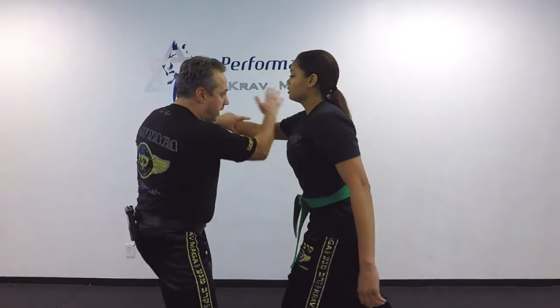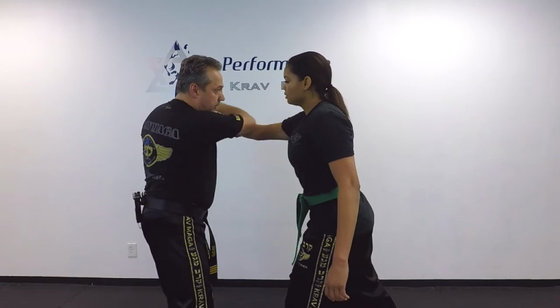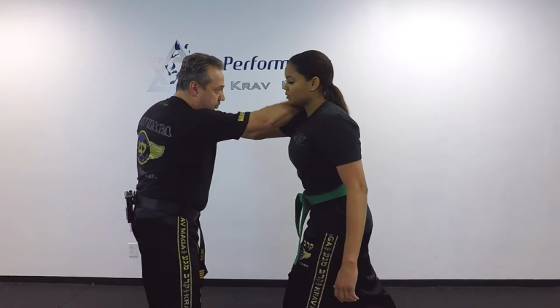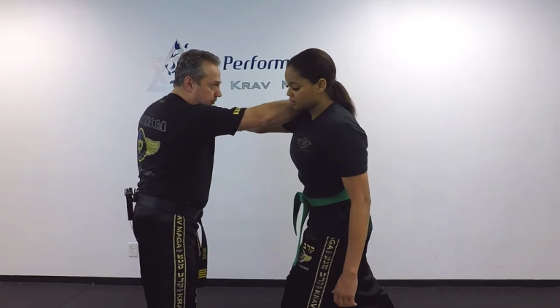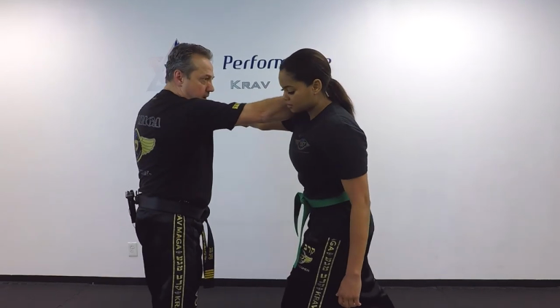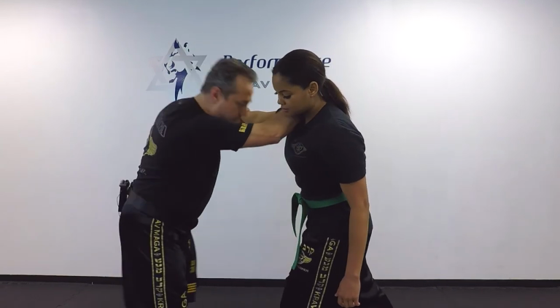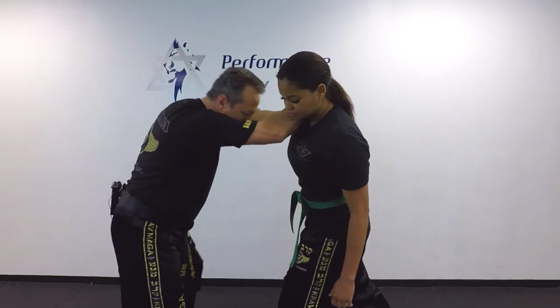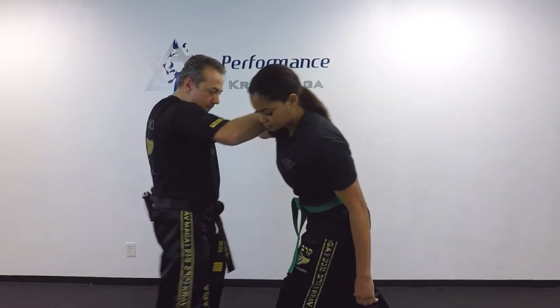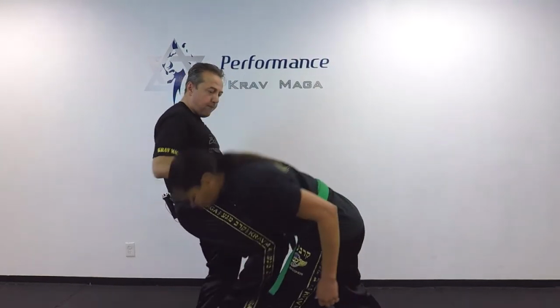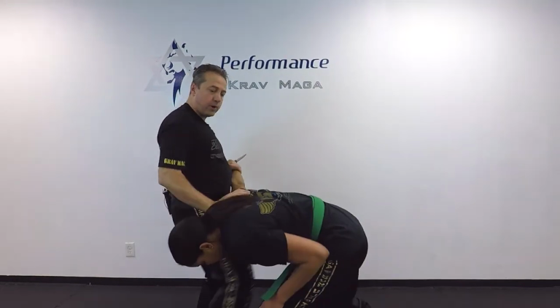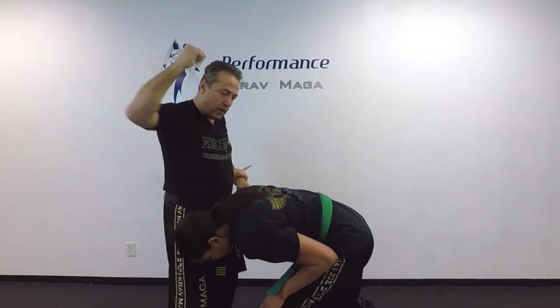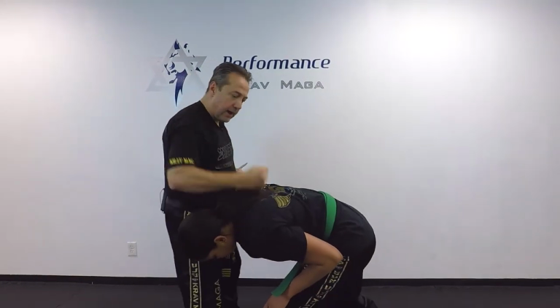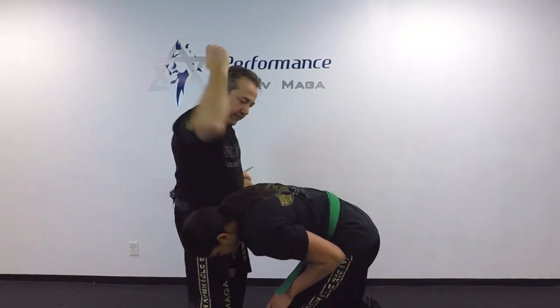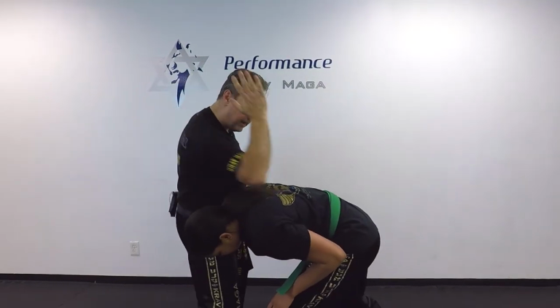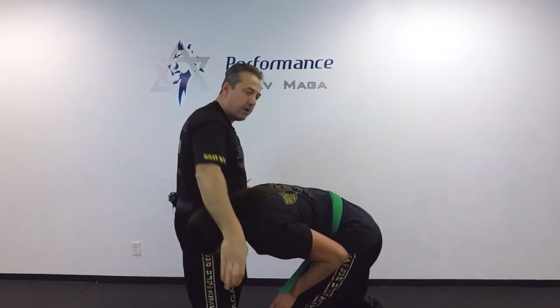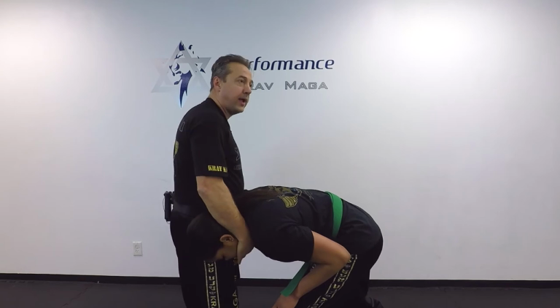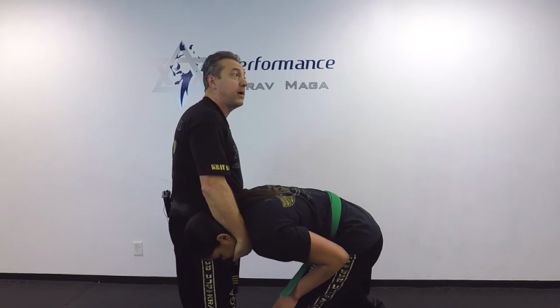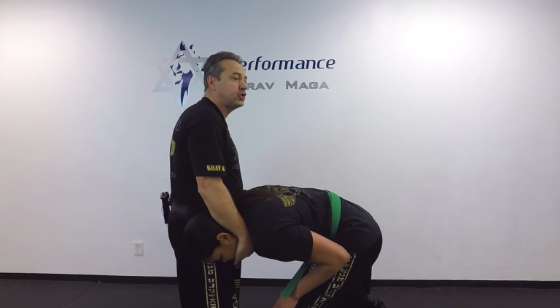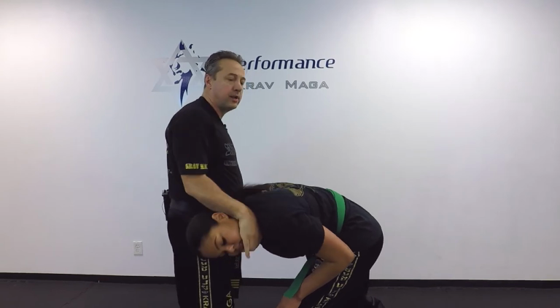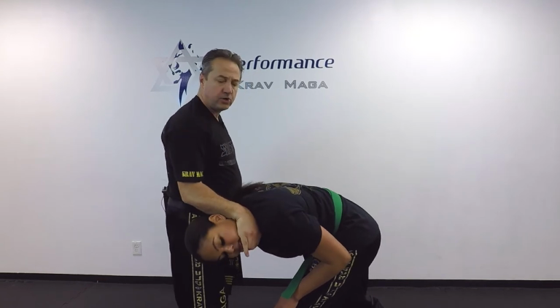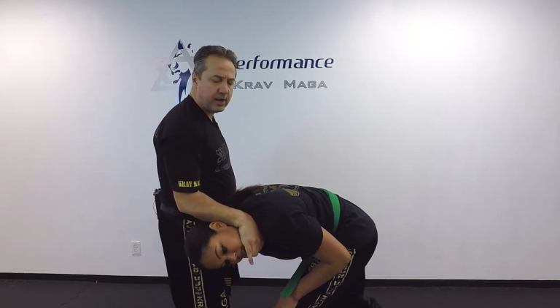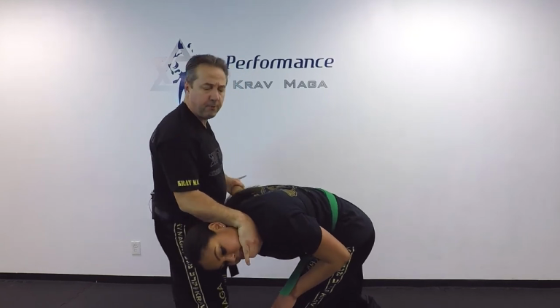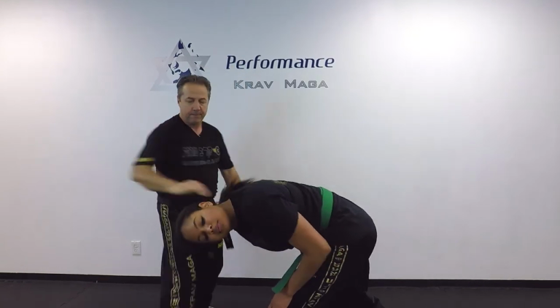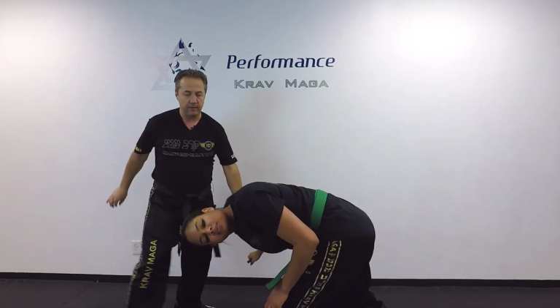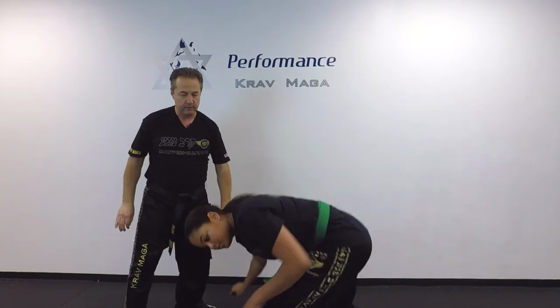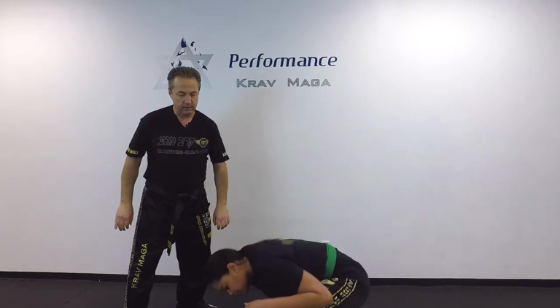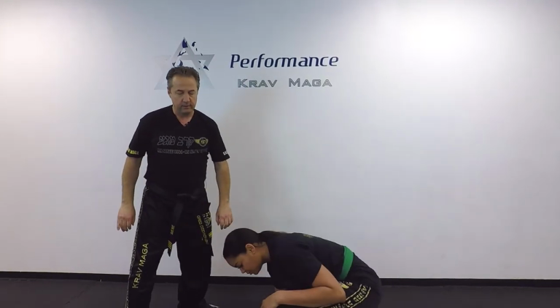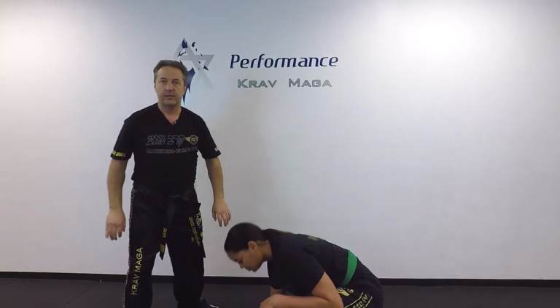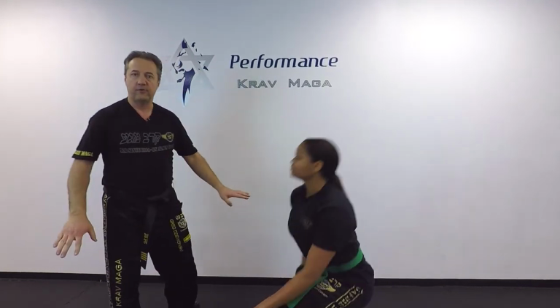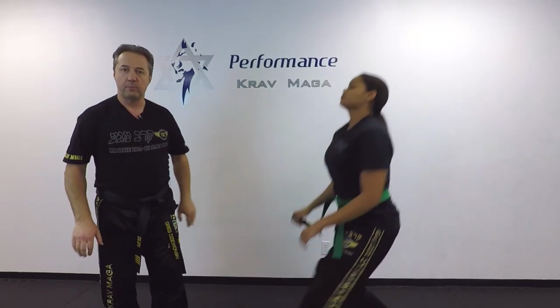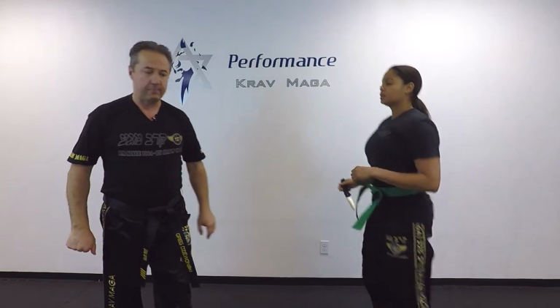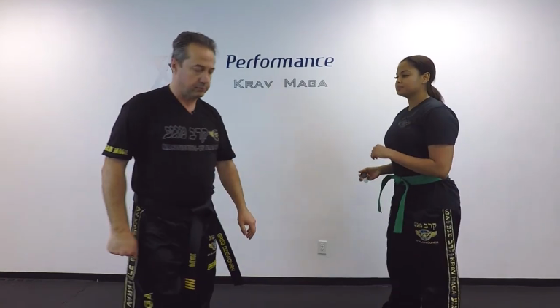One, two, three, four — hammer fist, elbow, and I grab the chin, turn, and I pull. At this point I don't have to worry about the weapon.